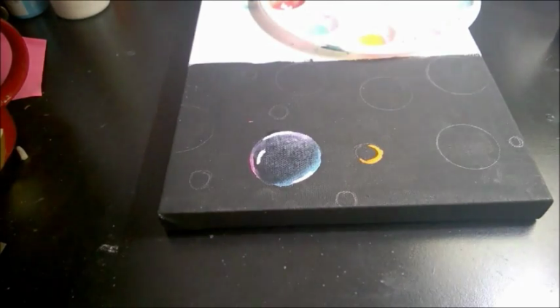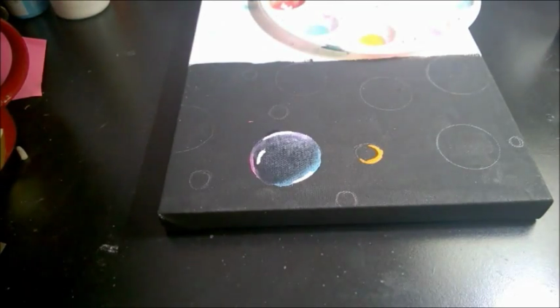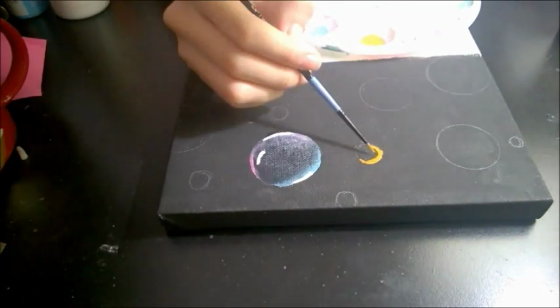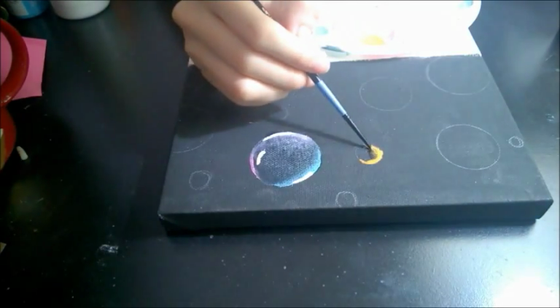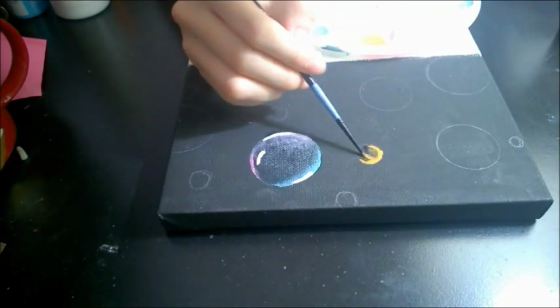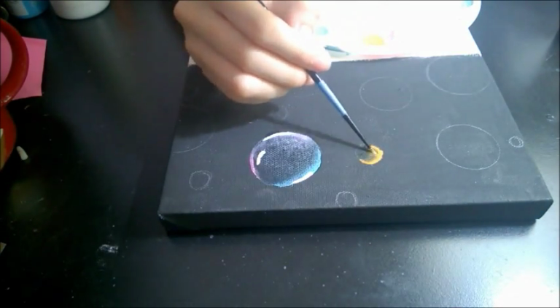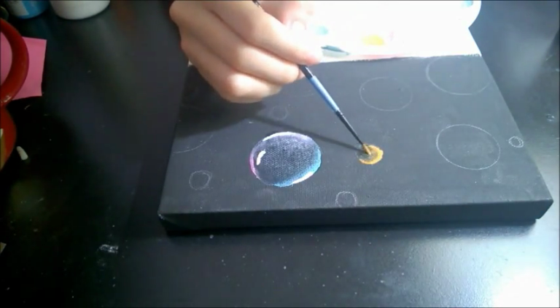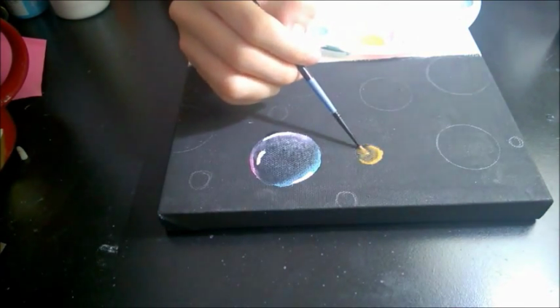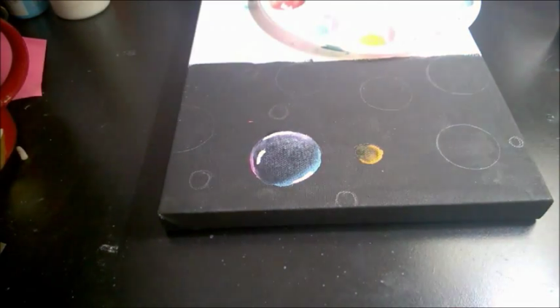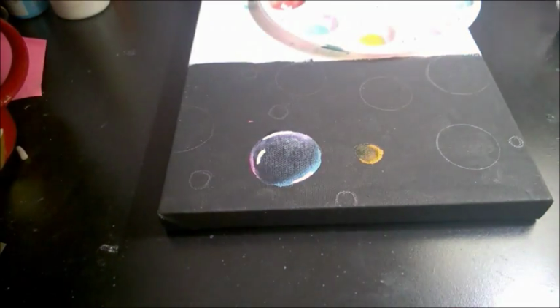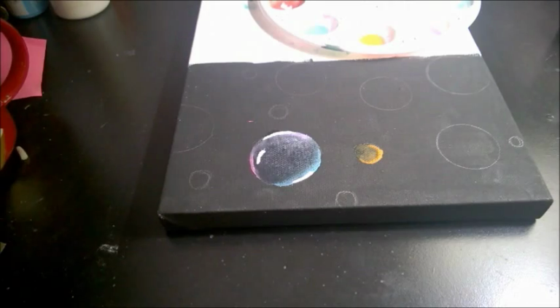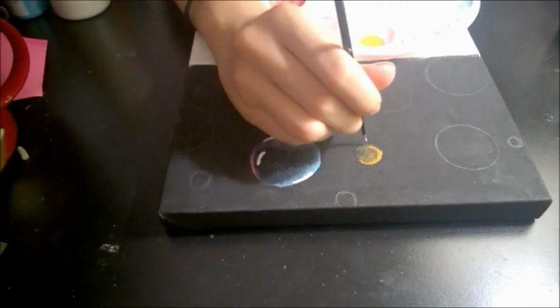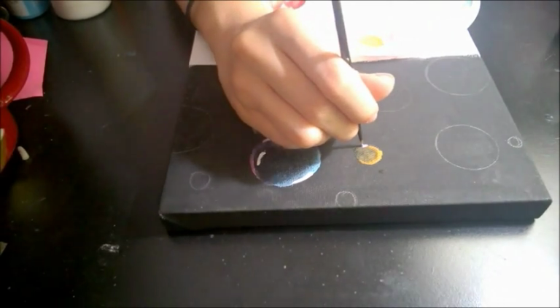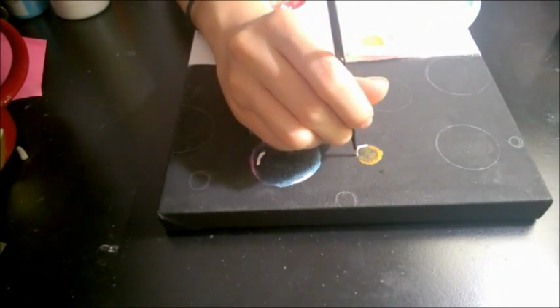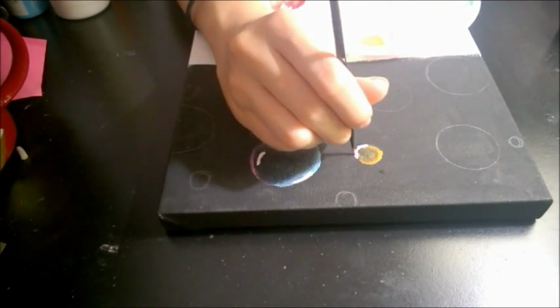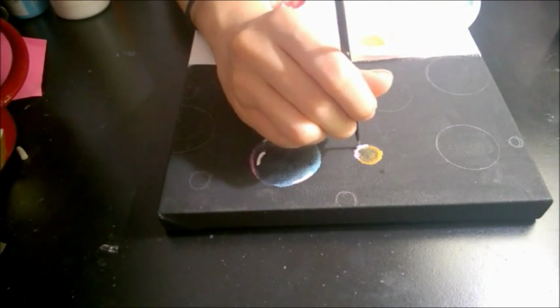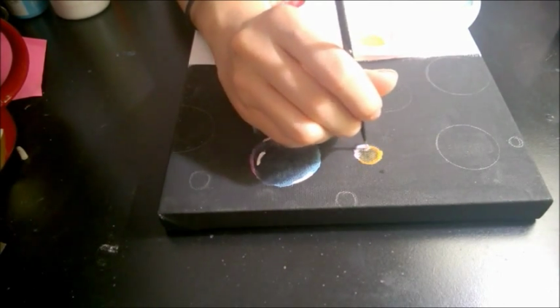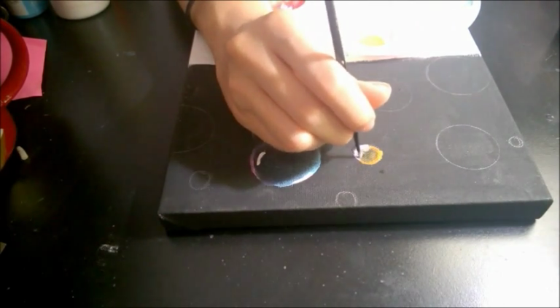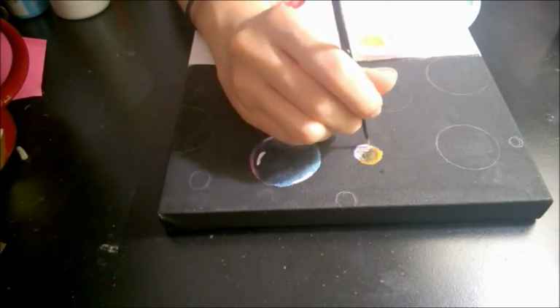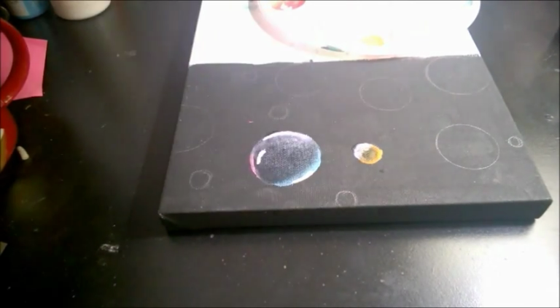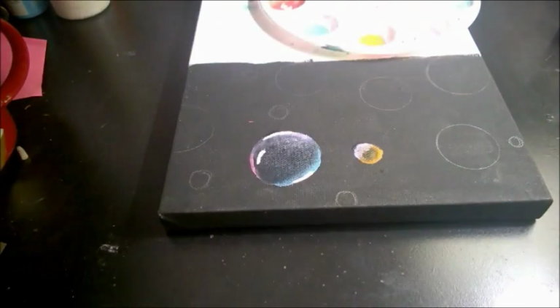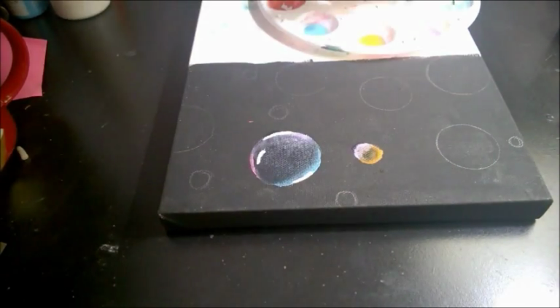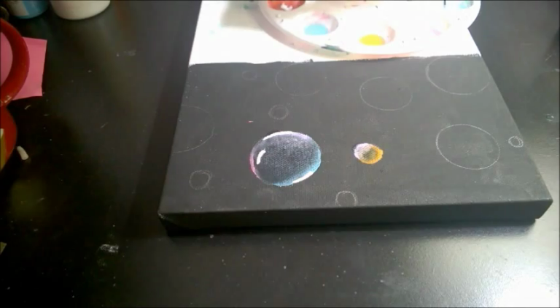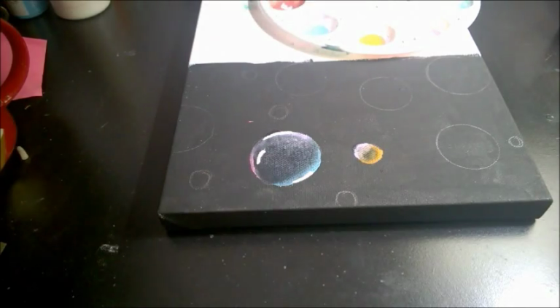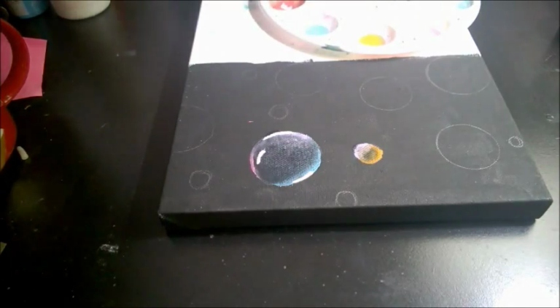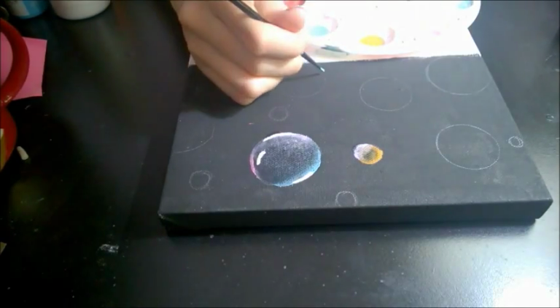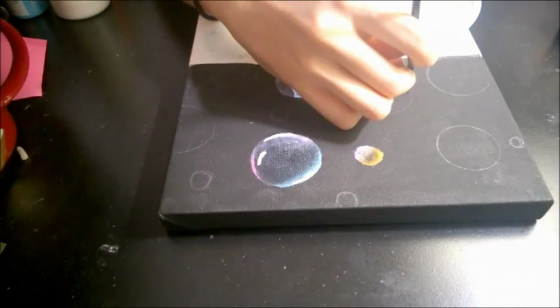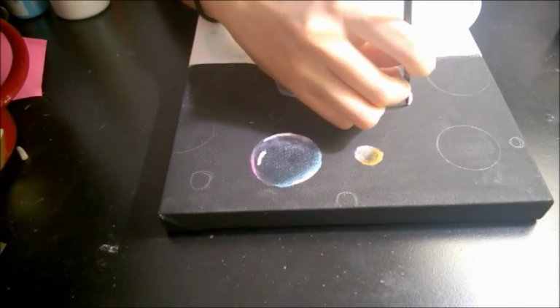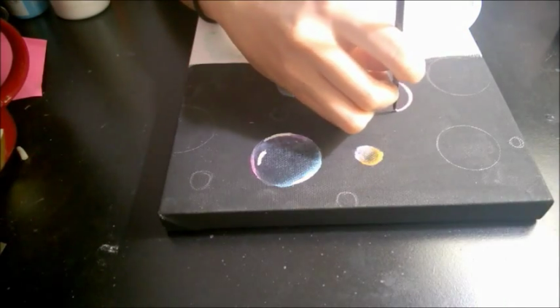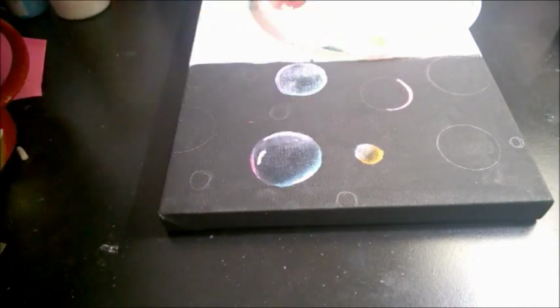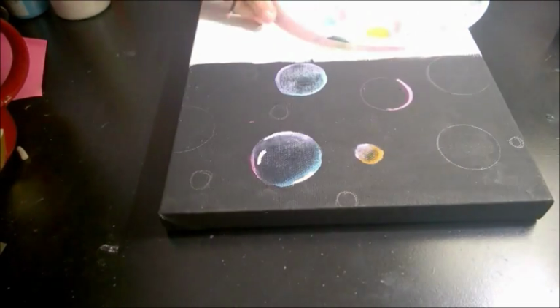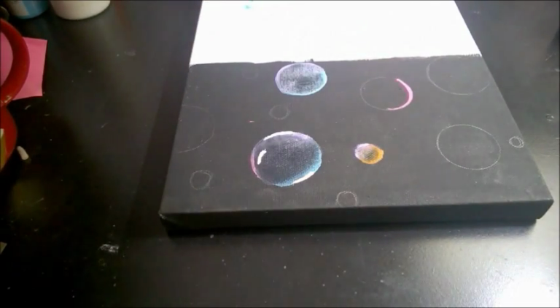I'm doing the smaller circles now. Big bubbles can have three to four colors, while smaller ones can have about one or two — it depends on how big you drew them.